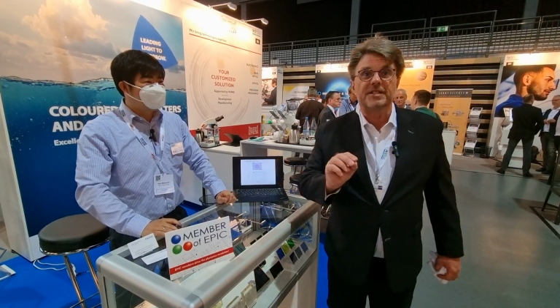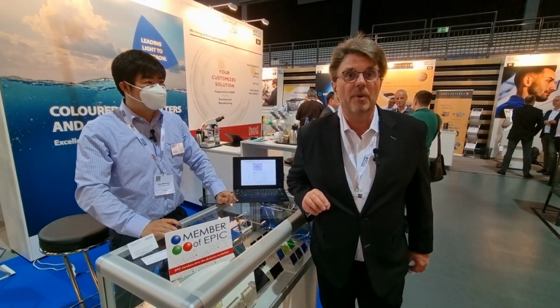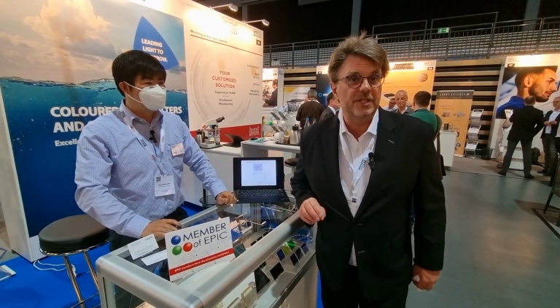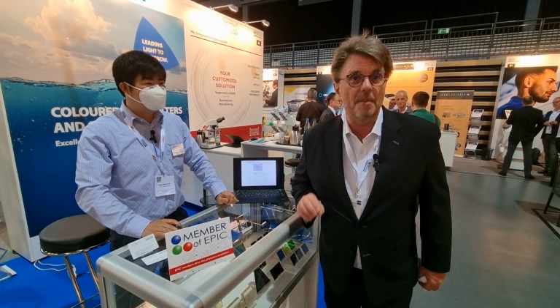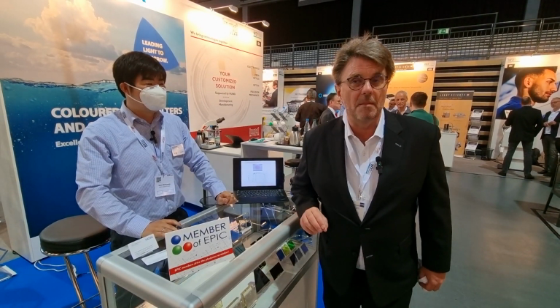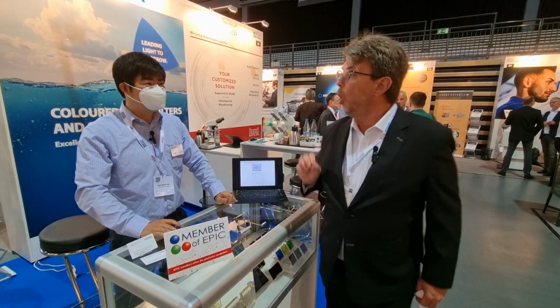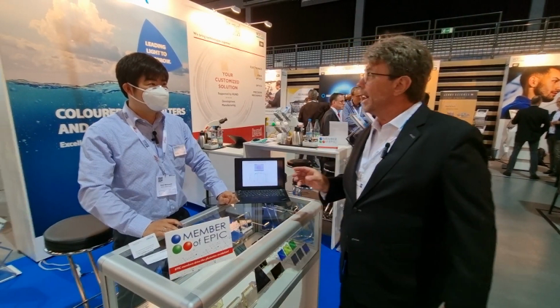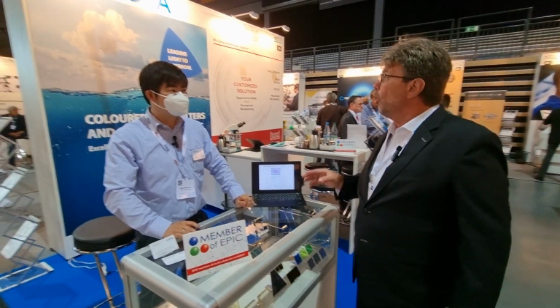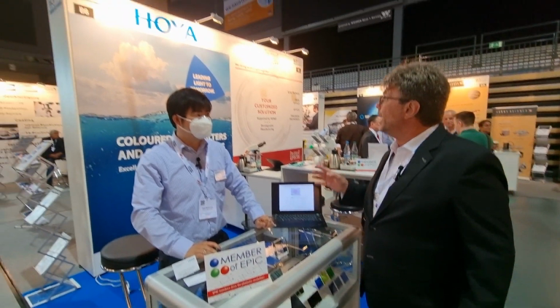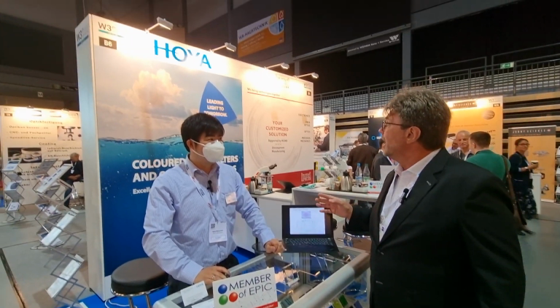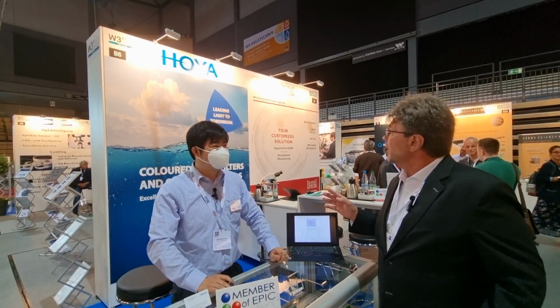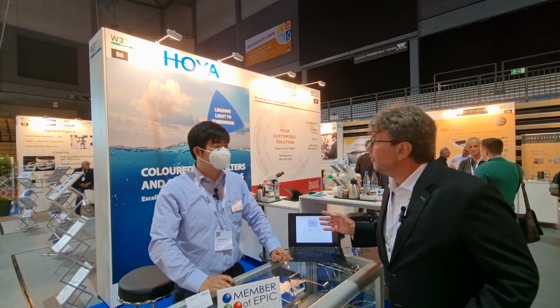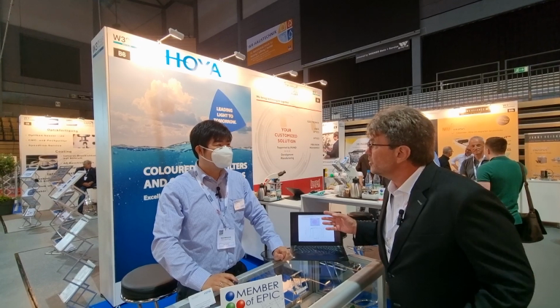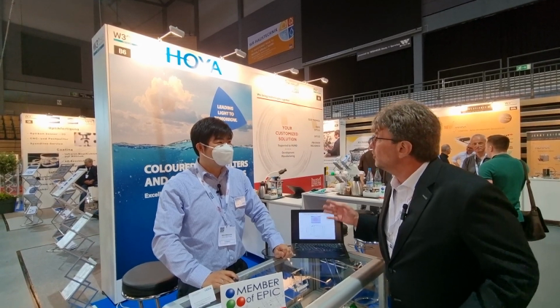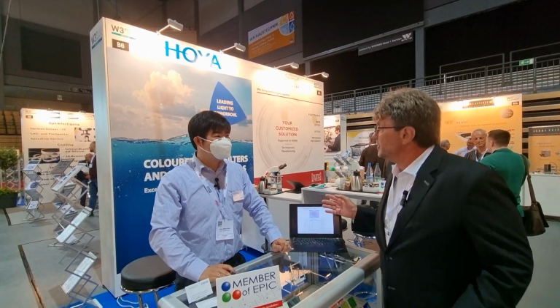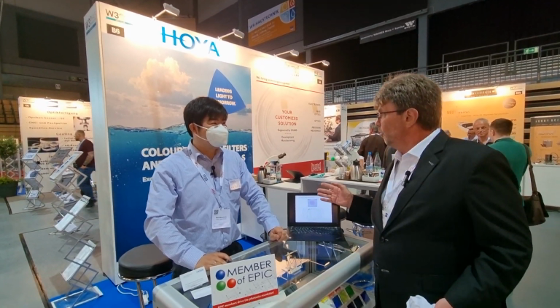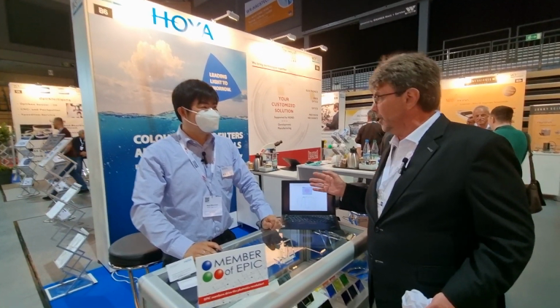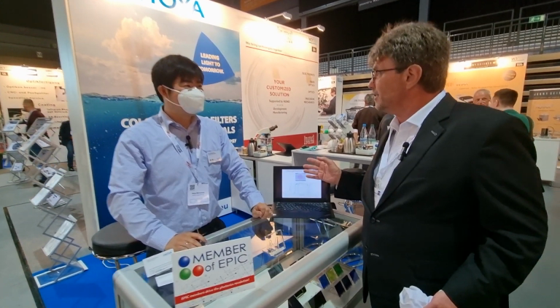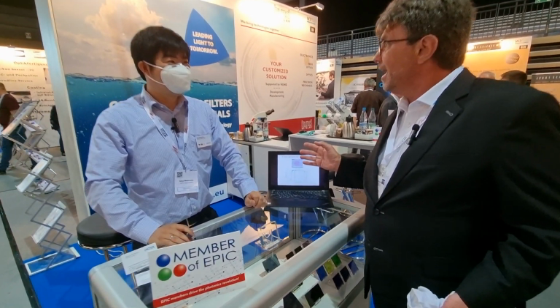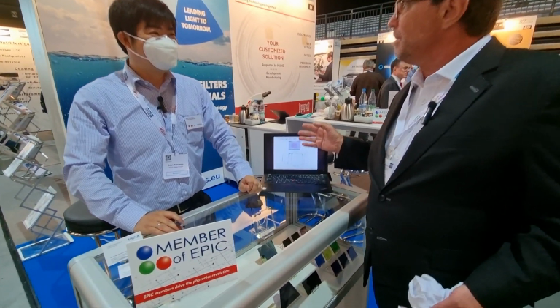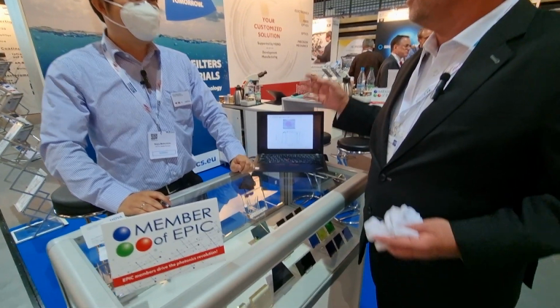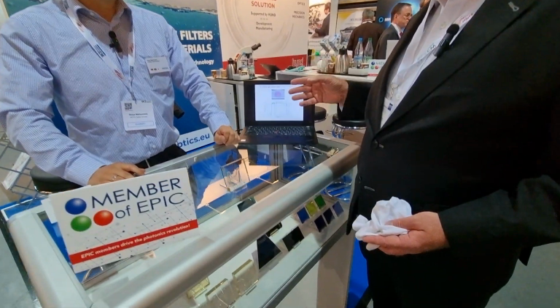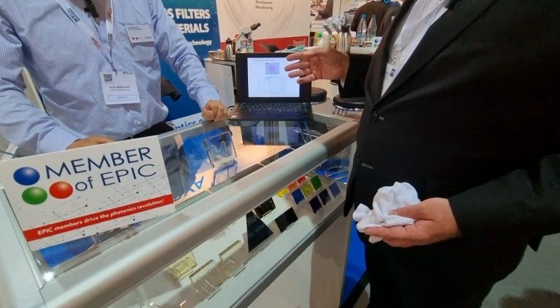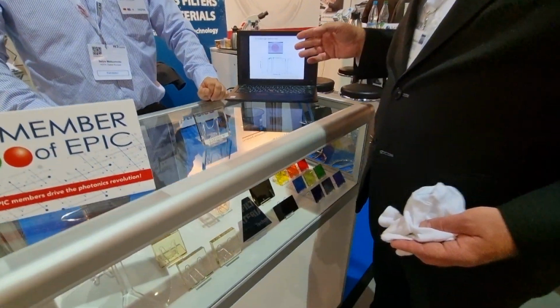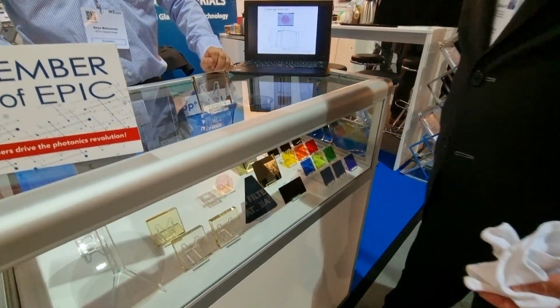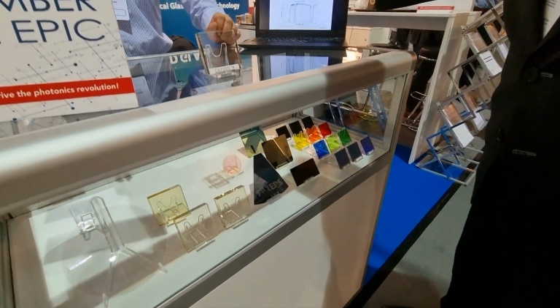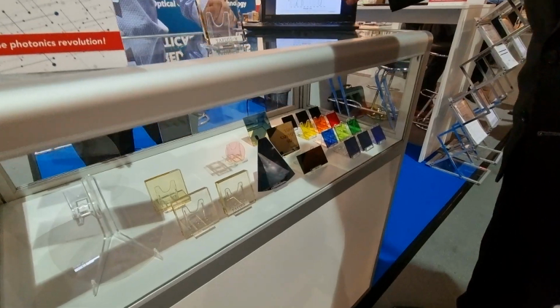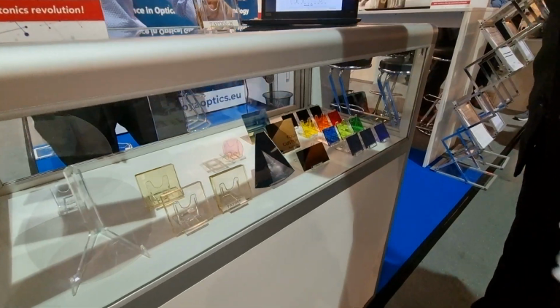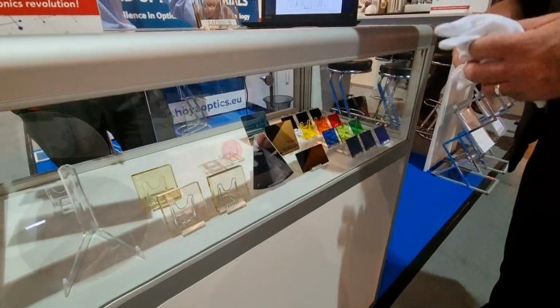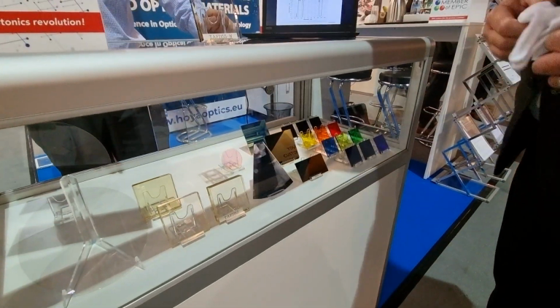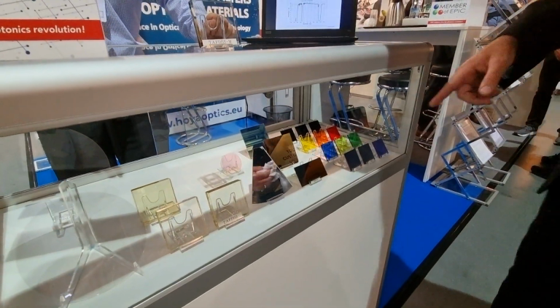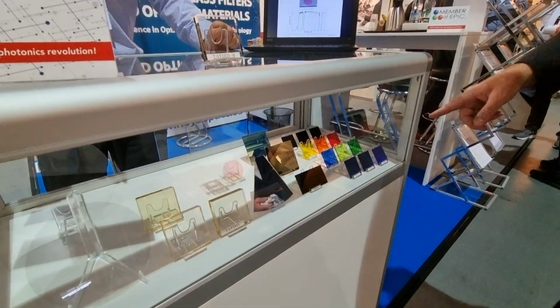Today we are visiting EPIC member Hoya. From what I understand, you're the best in the world at coatings and making very special filters. So this green light notch filter — can you tell me about that?